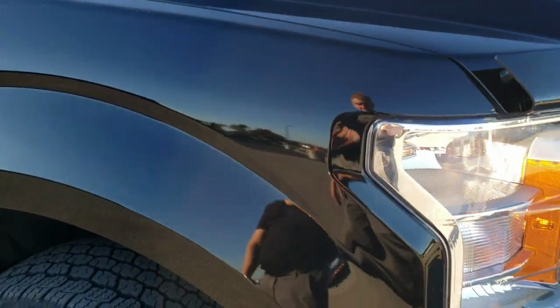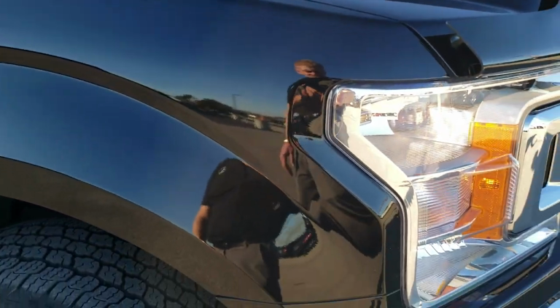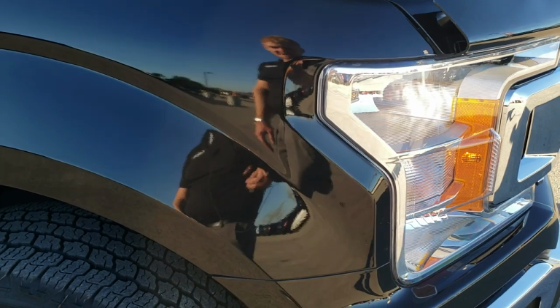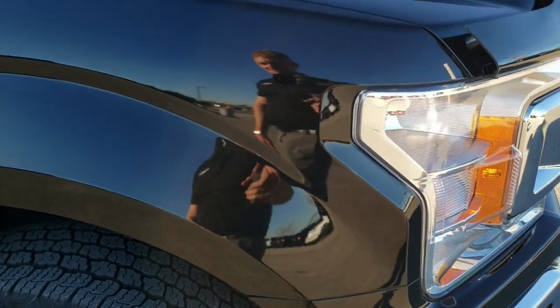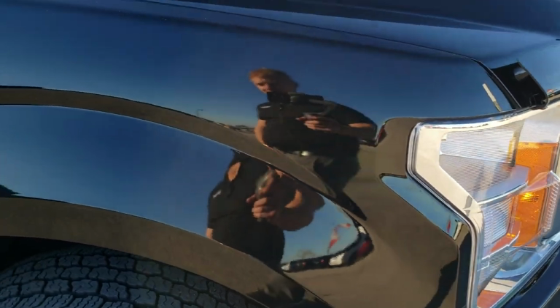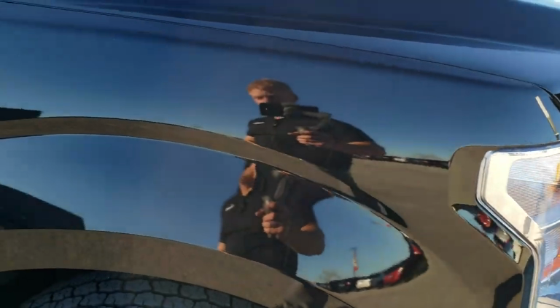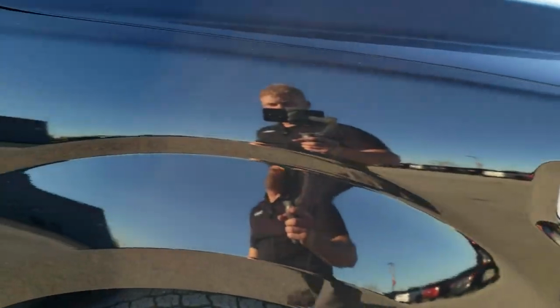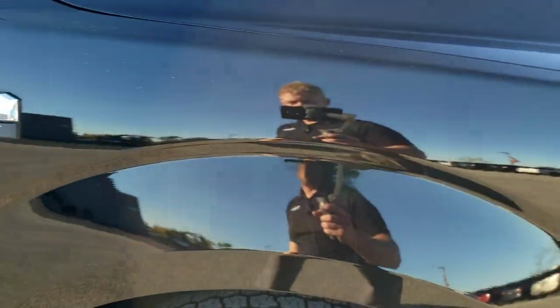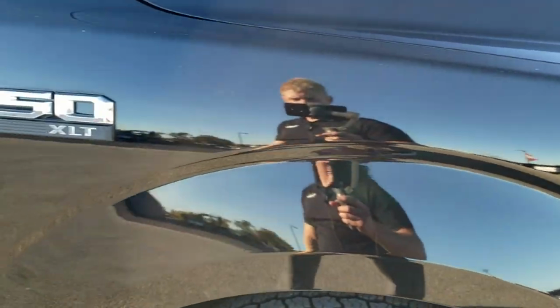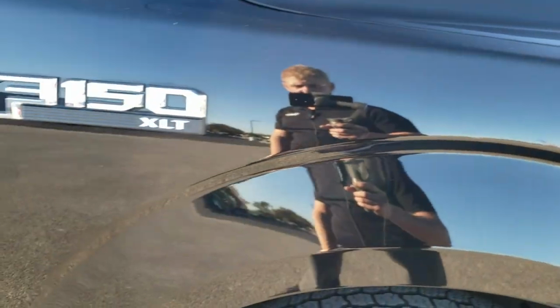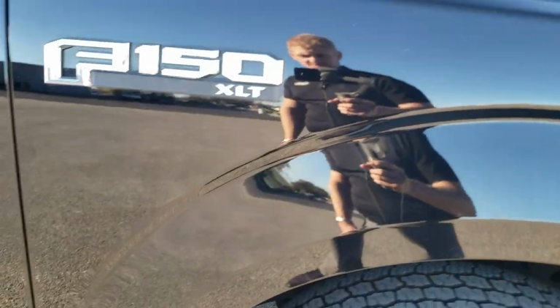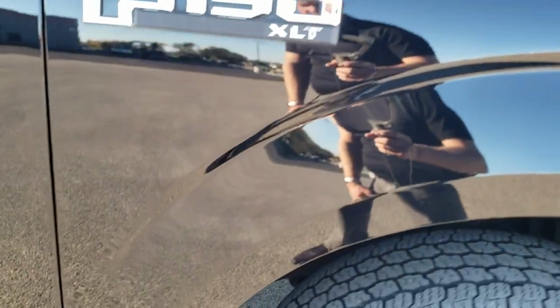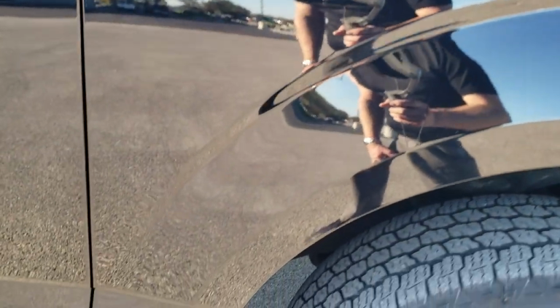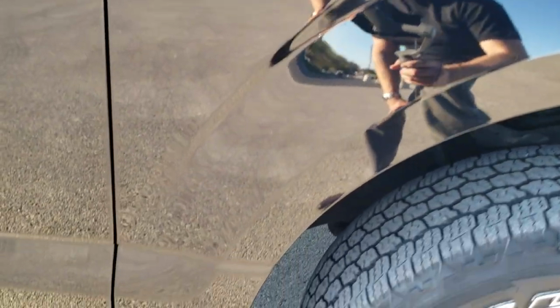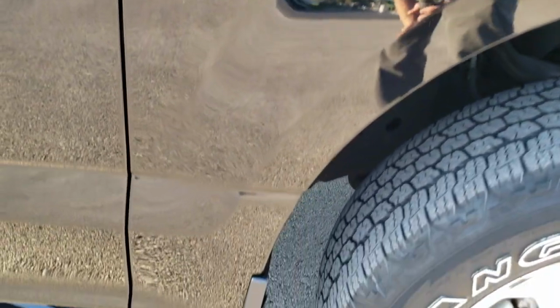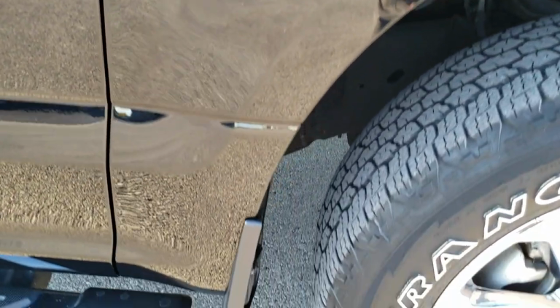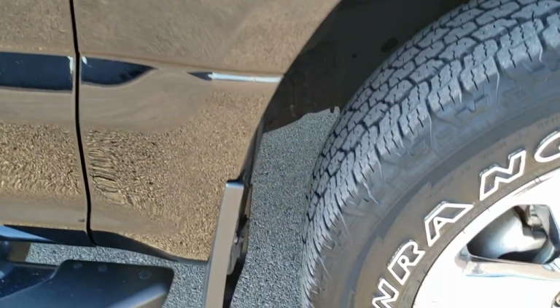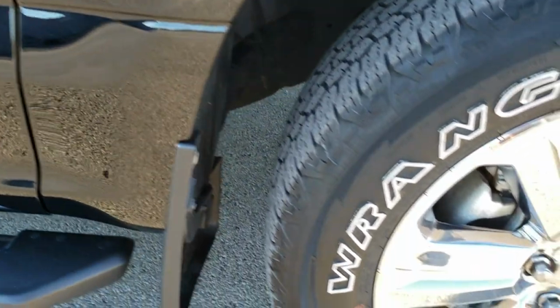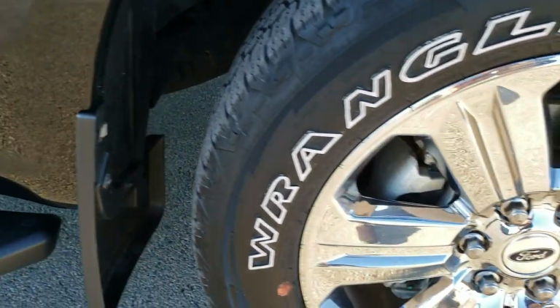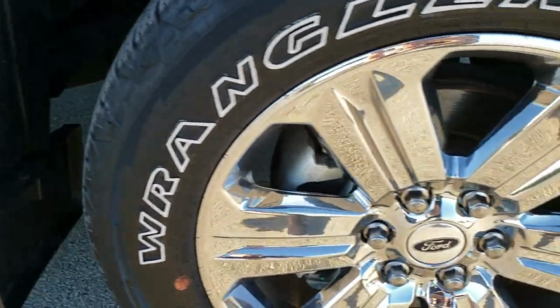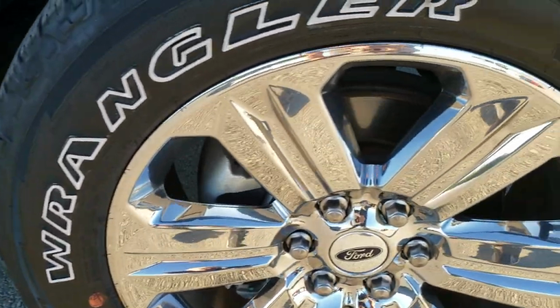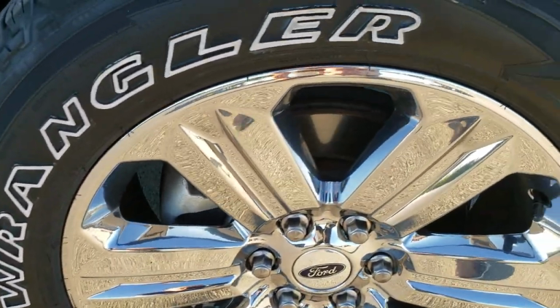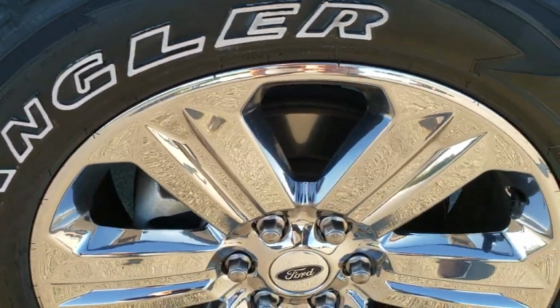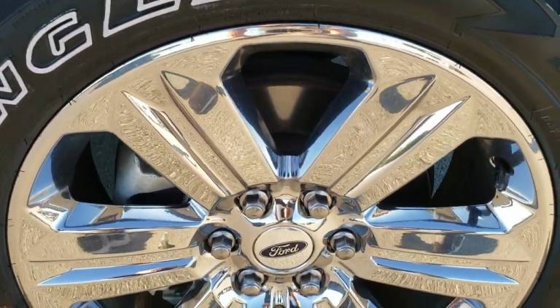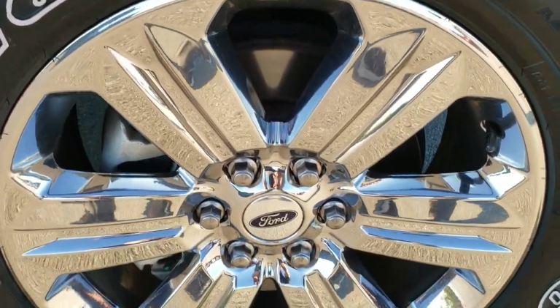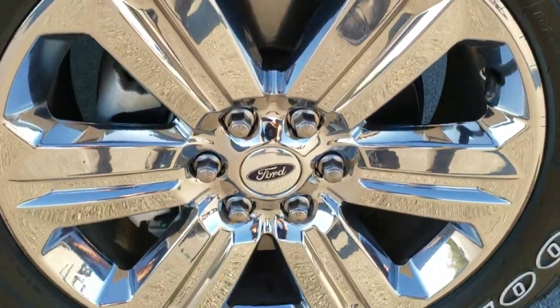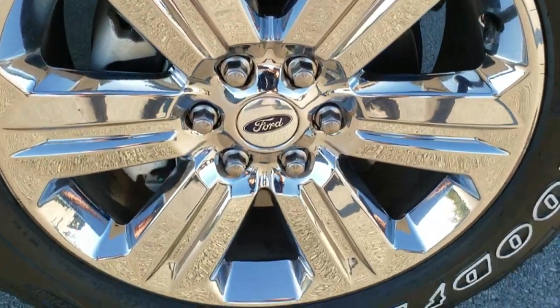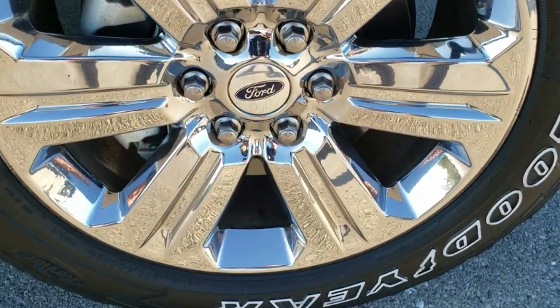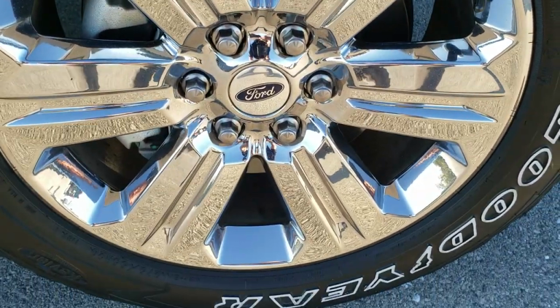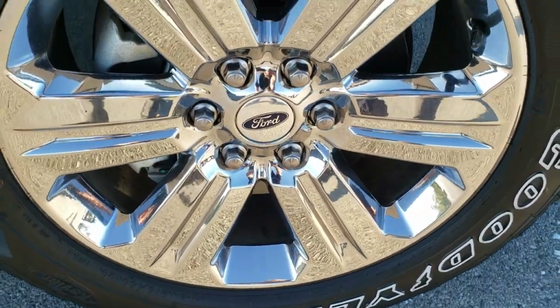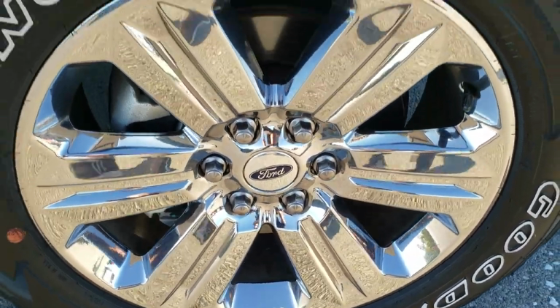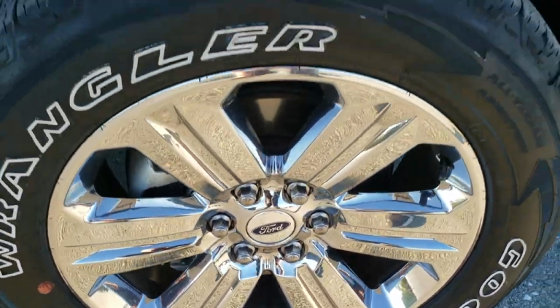The passenger side front fender is very nice too. And the passenger side rim — no scuffs or scrapes.